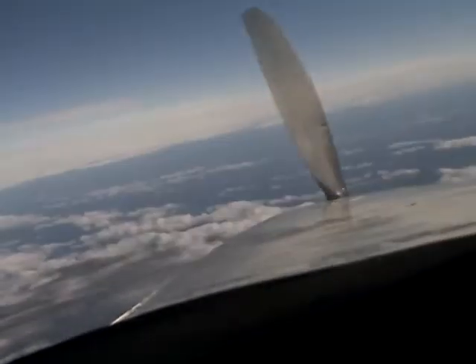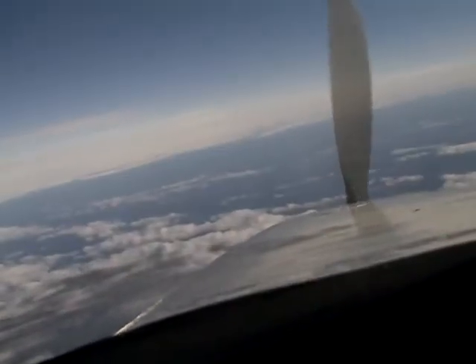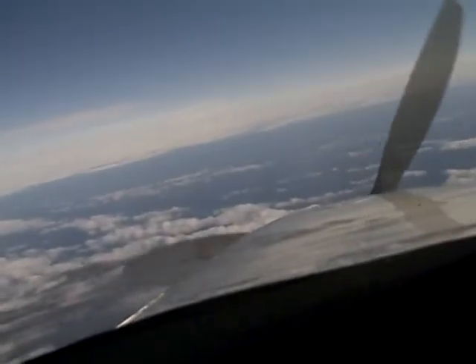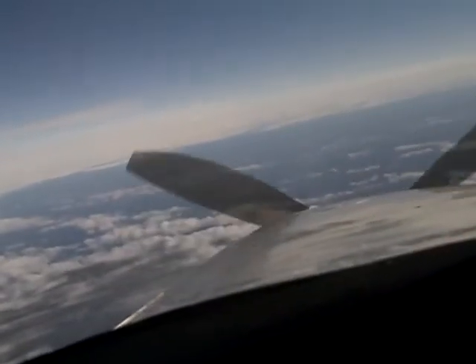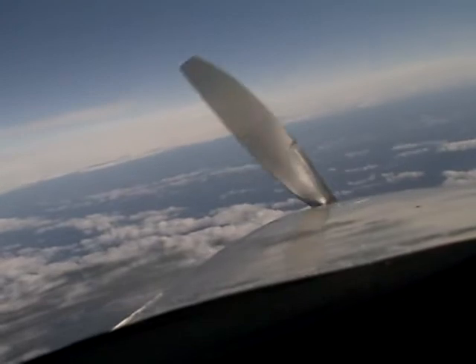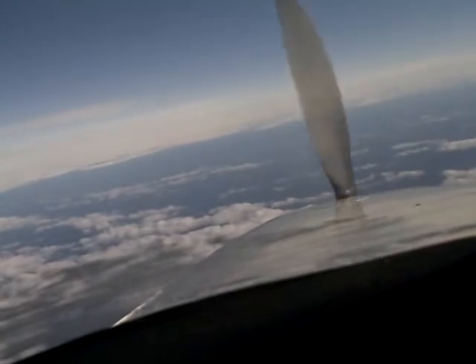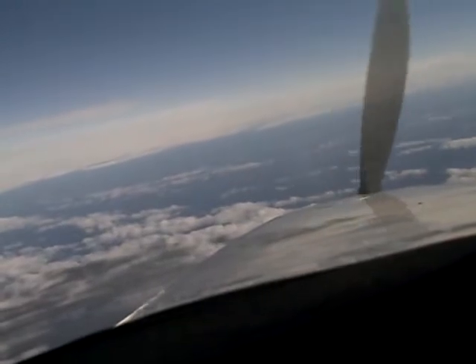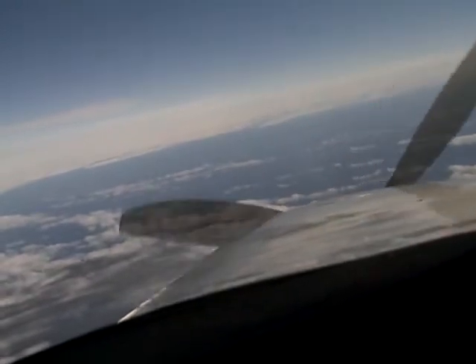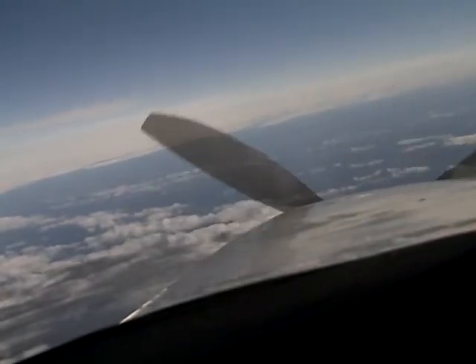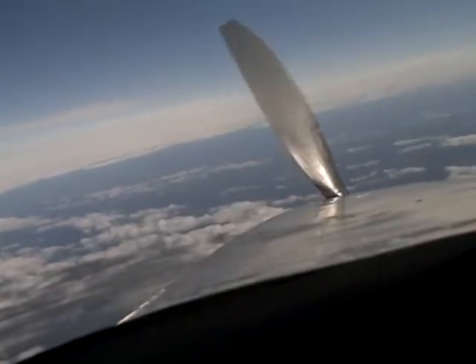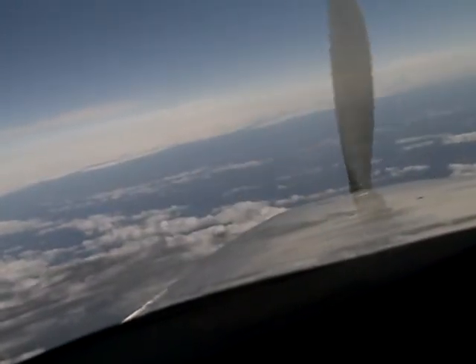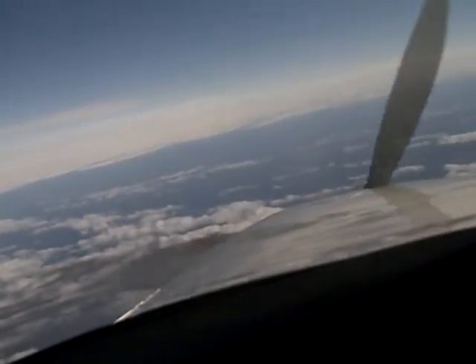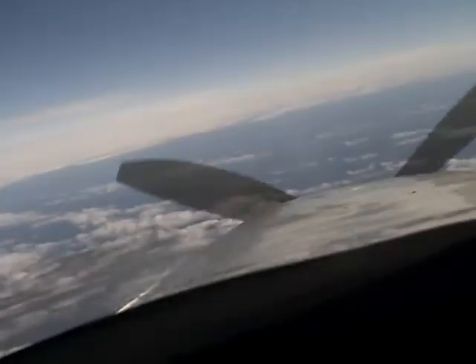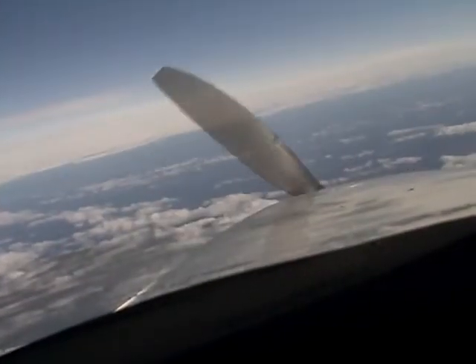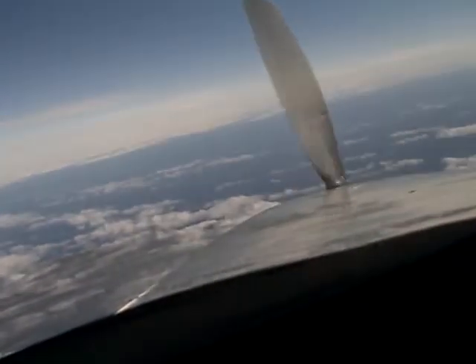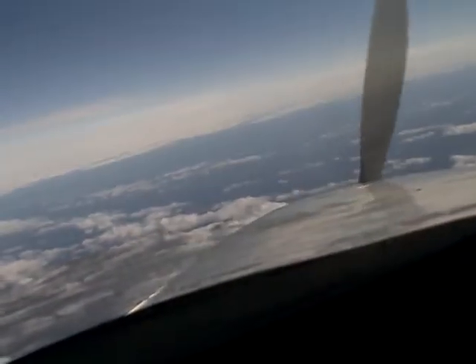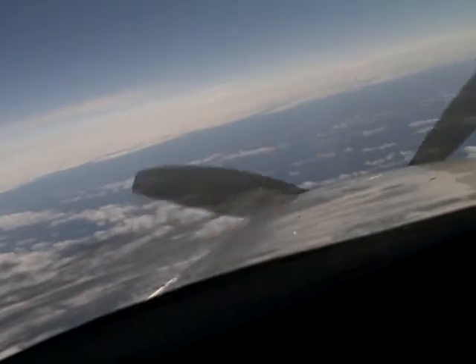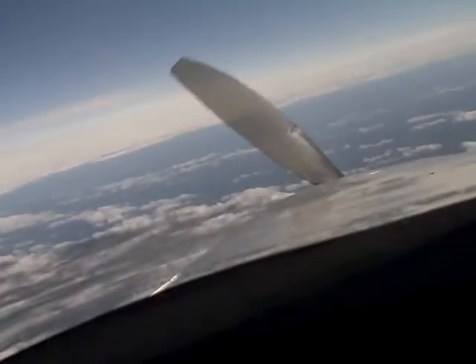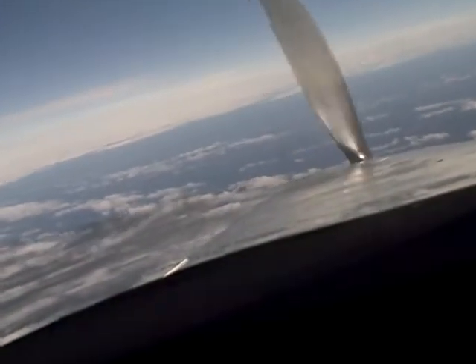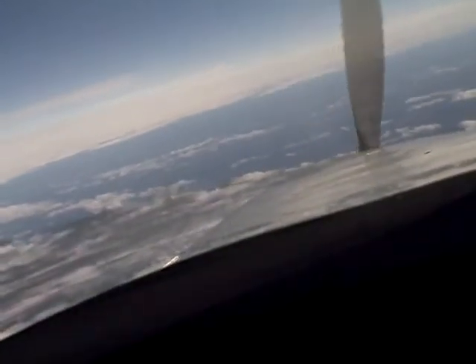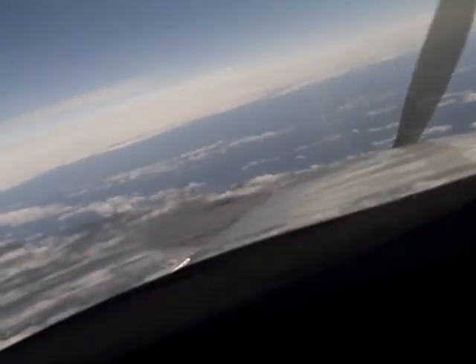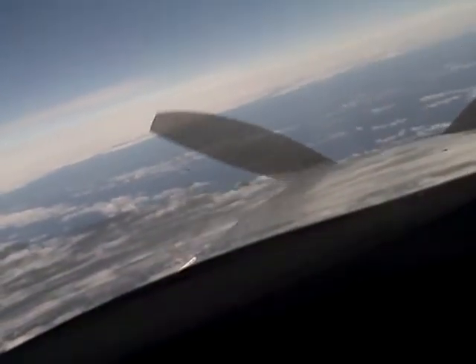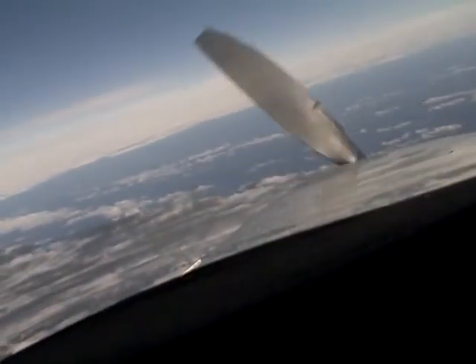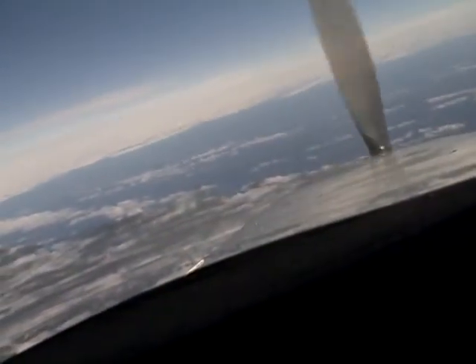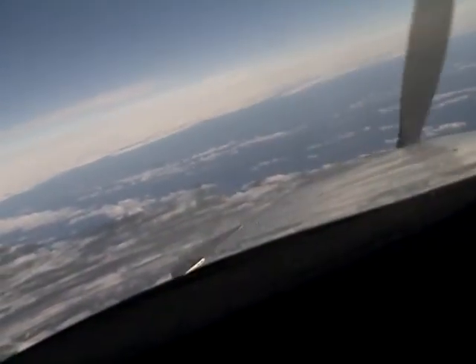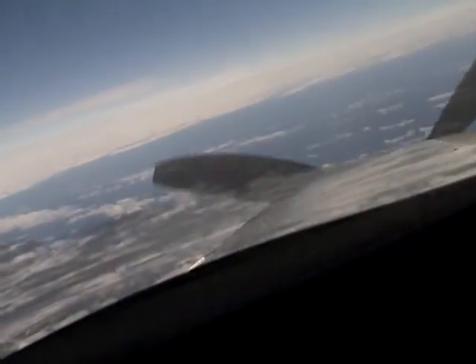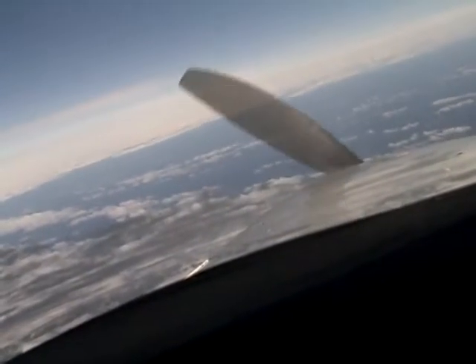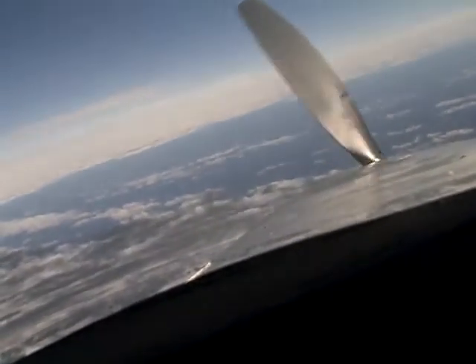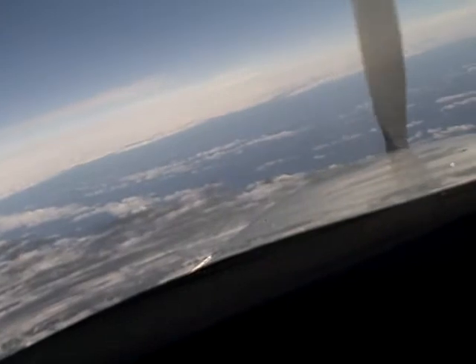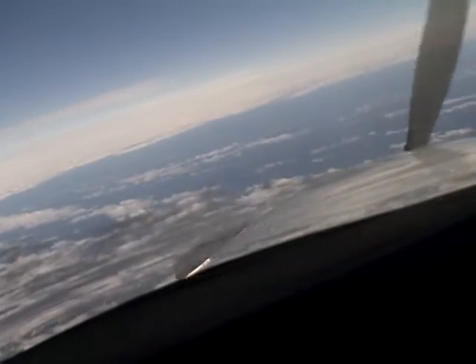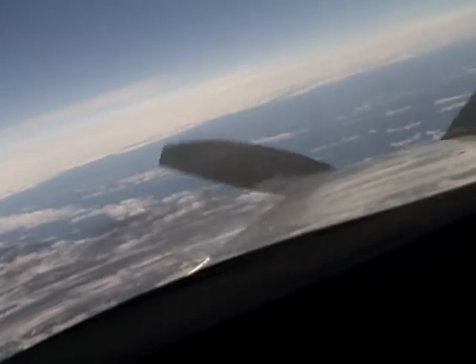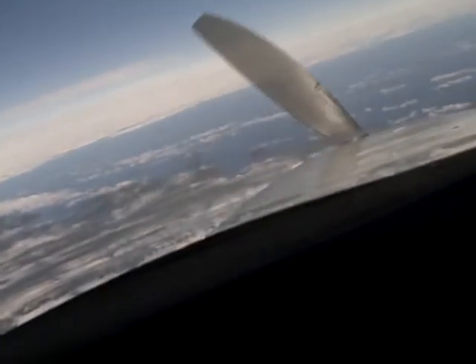It's just a stop-dead stunning, gorgeous place. It really is. So we're going to continue our descent. I've been asked to report 20 miles out. We're about 100 miles out now and the visibility is quite good.